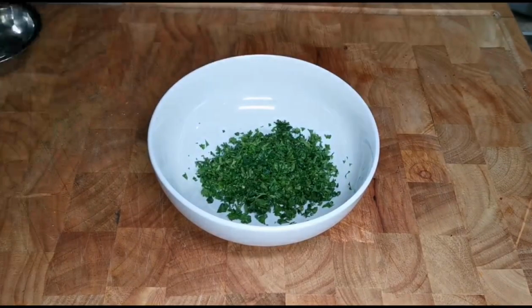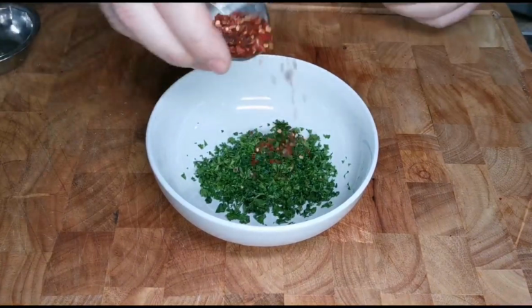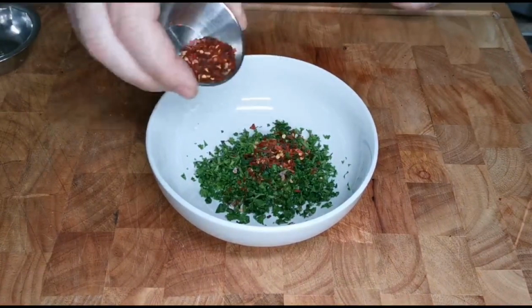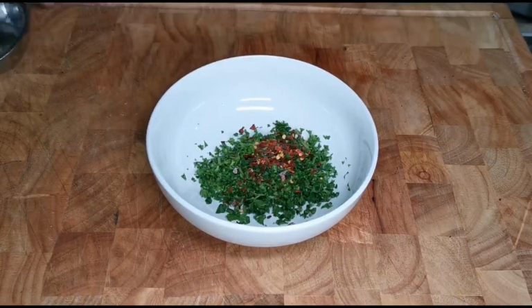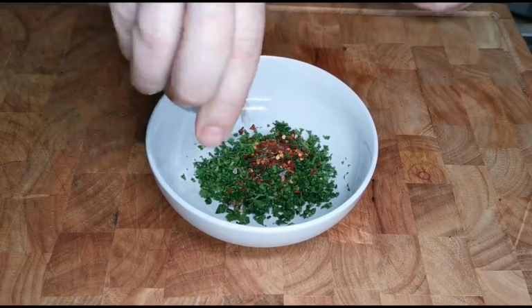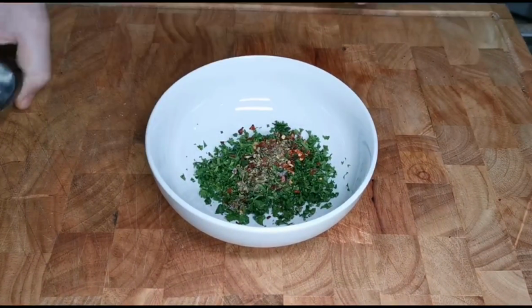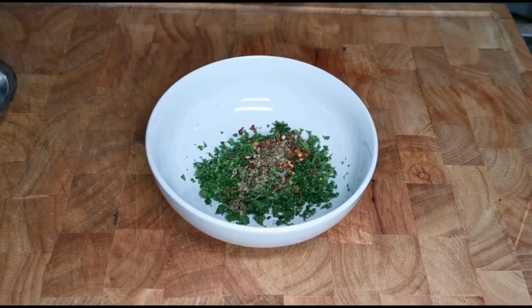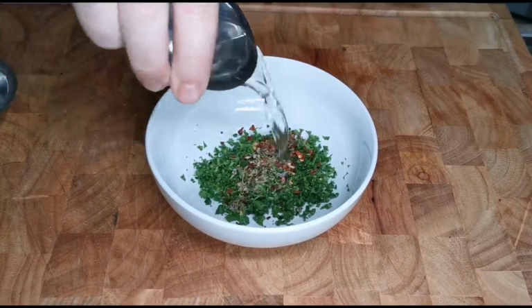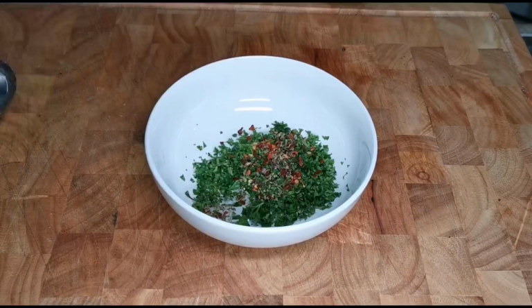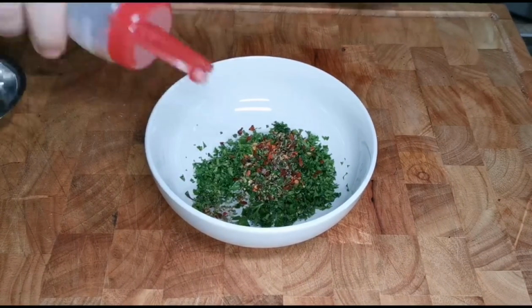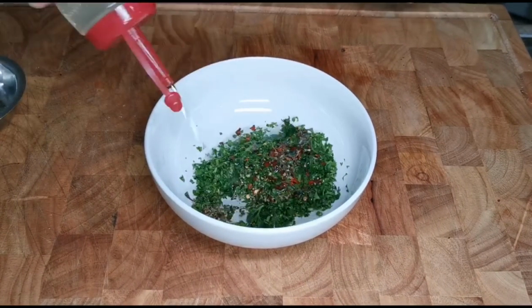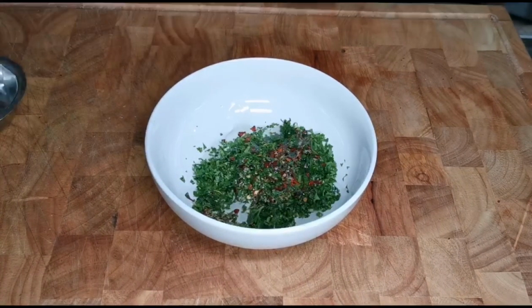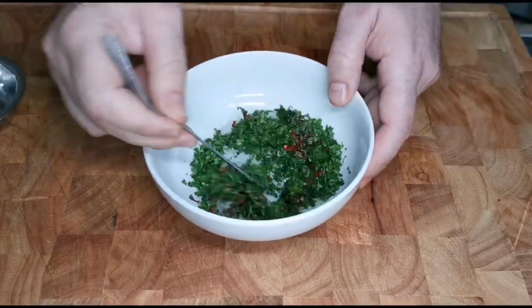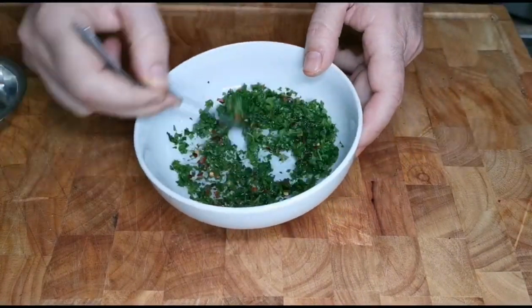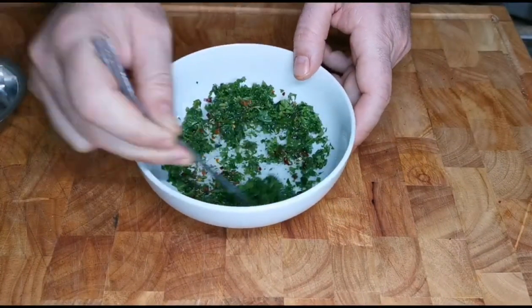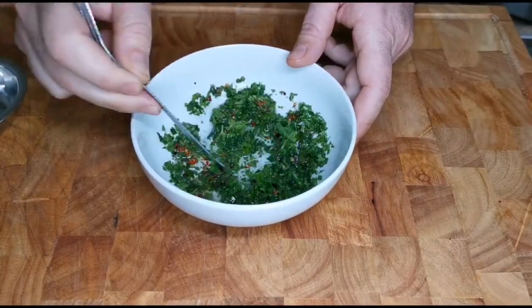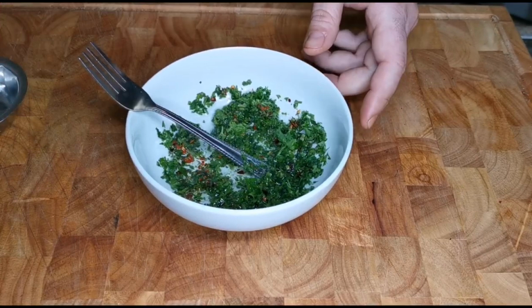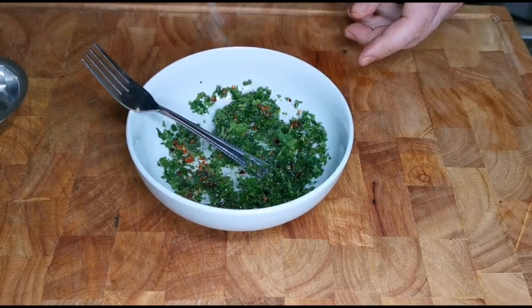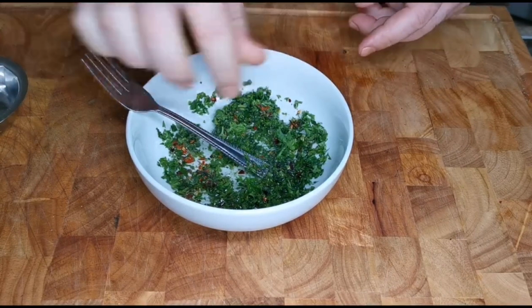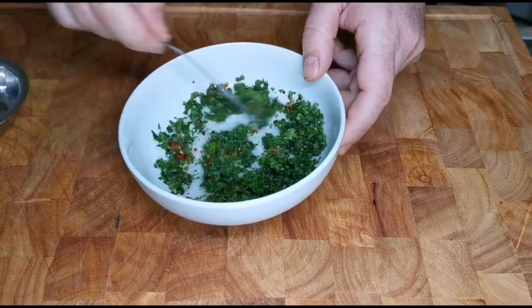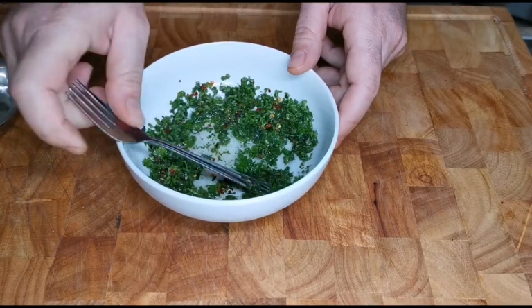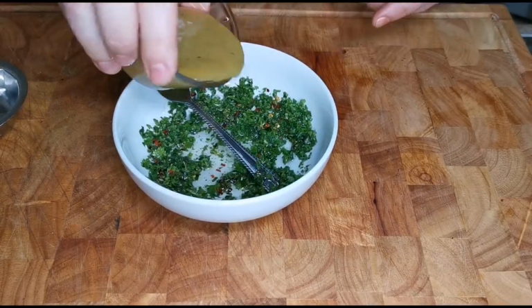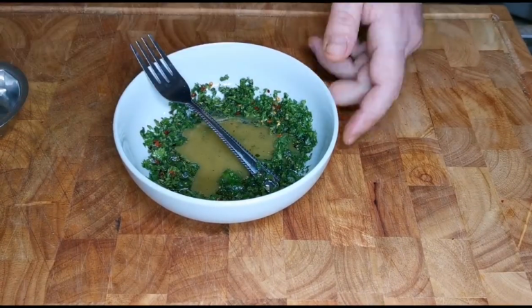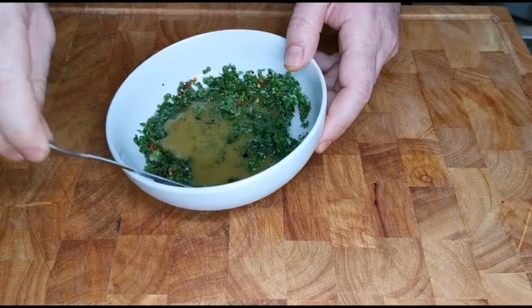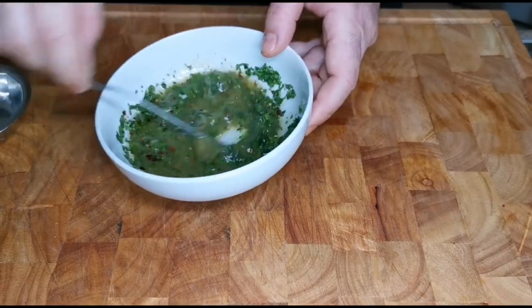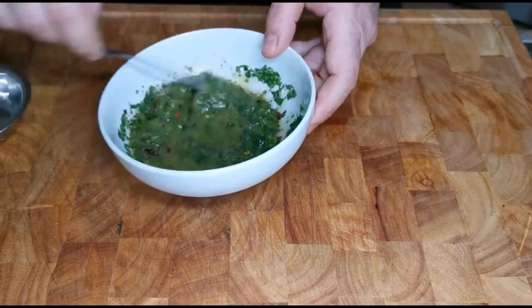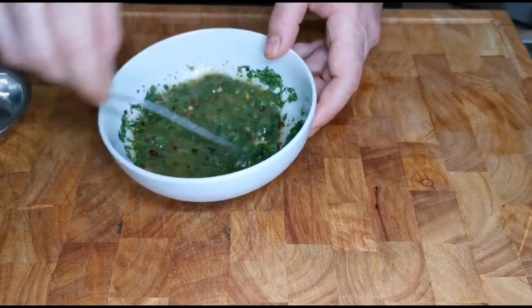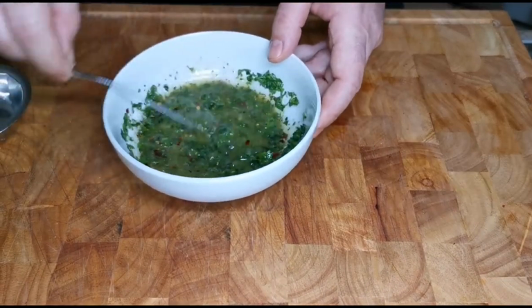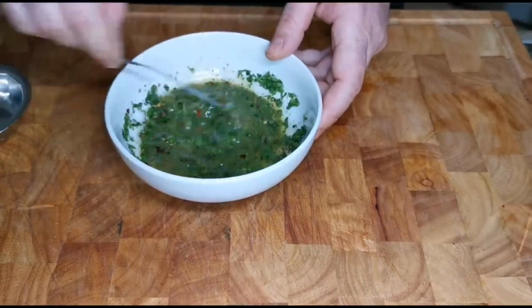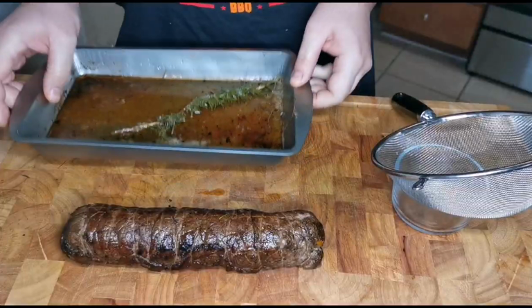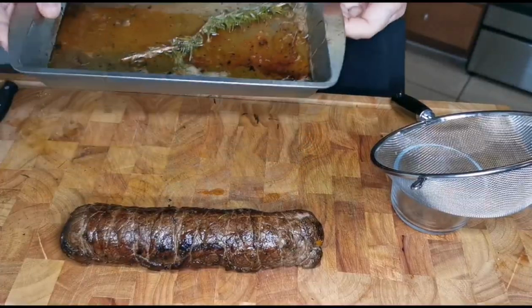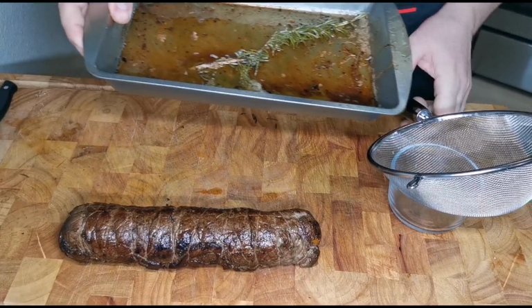For our chimichurri sauce: some parsley, some chili flakes, some oregano, some vinegar, a little drizzle of olive oil — give it a little mix. It's more of a salsa verde, salt it up. It's not really a chimichurri, but what the hell.